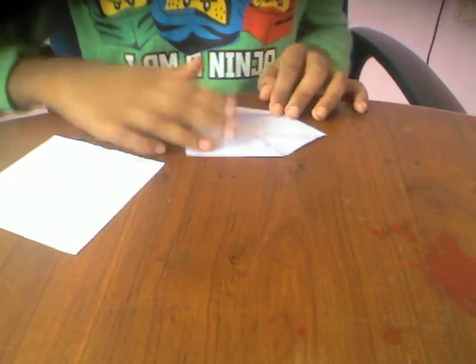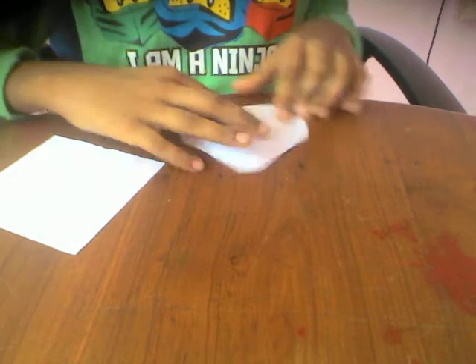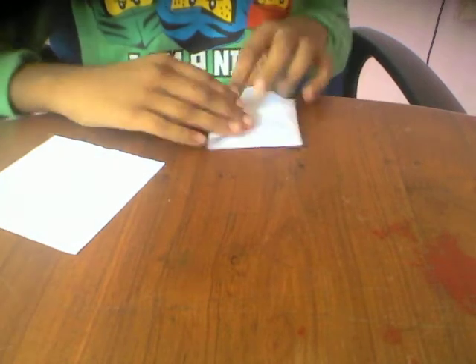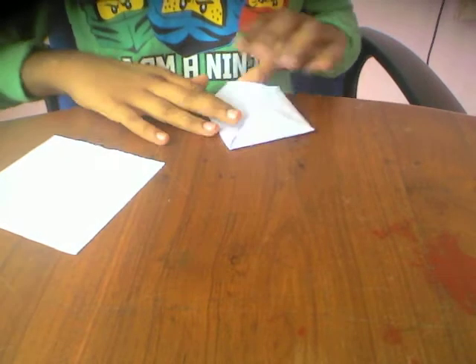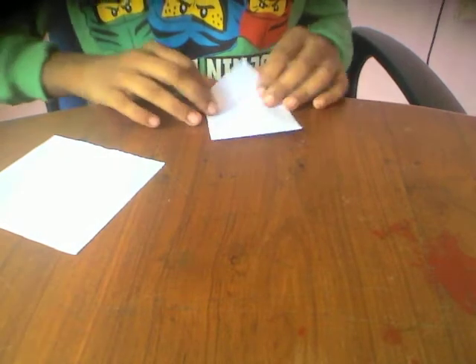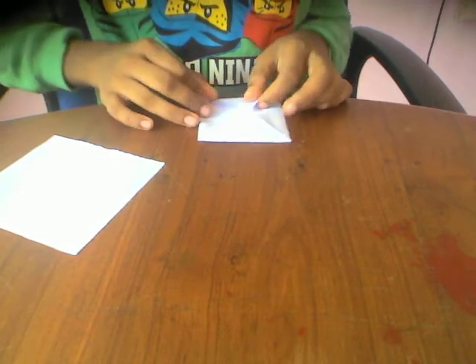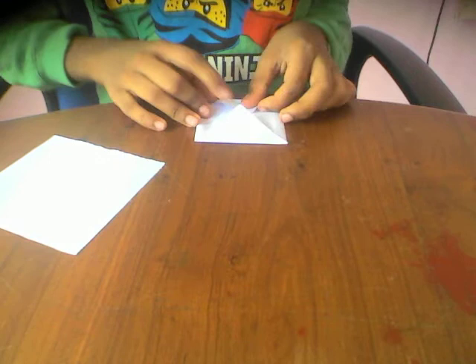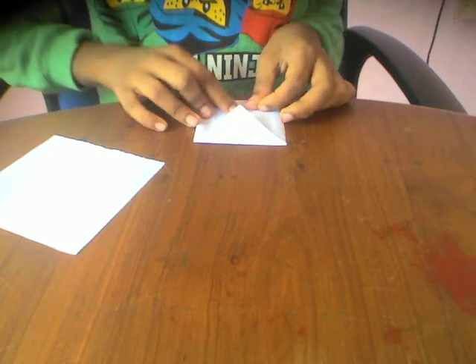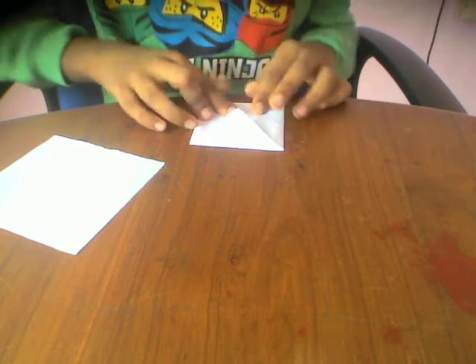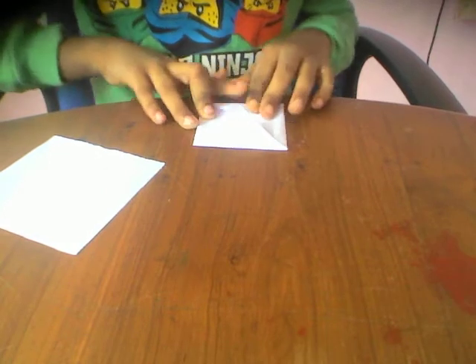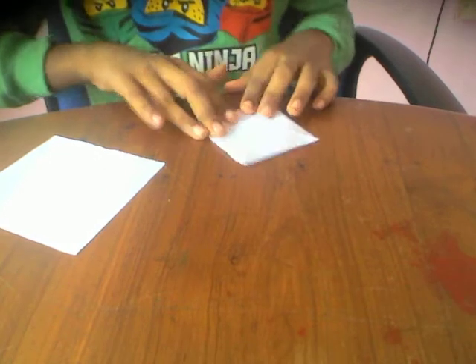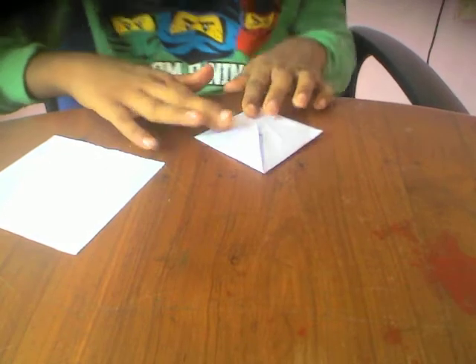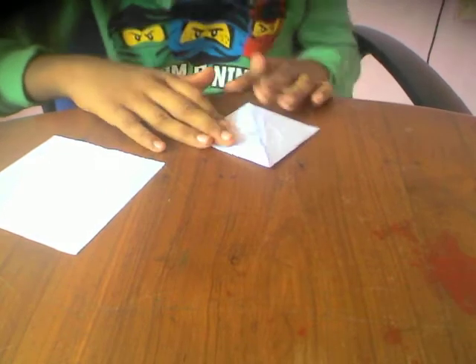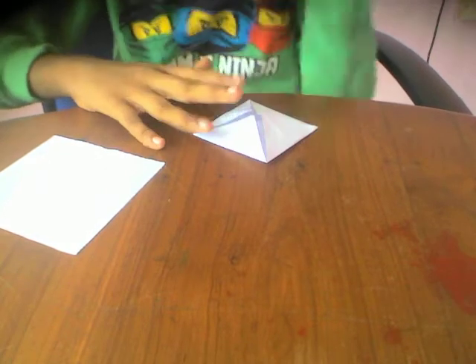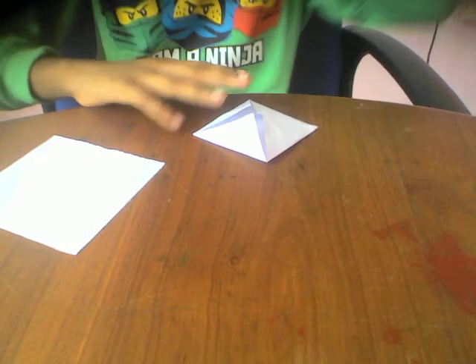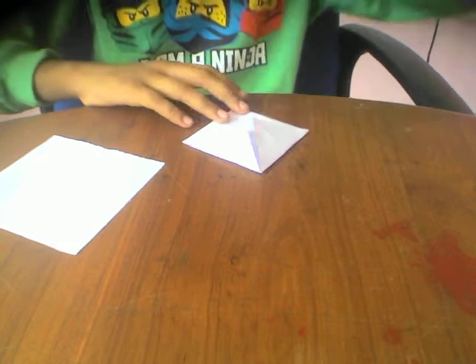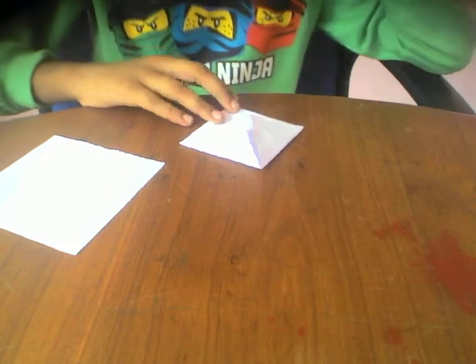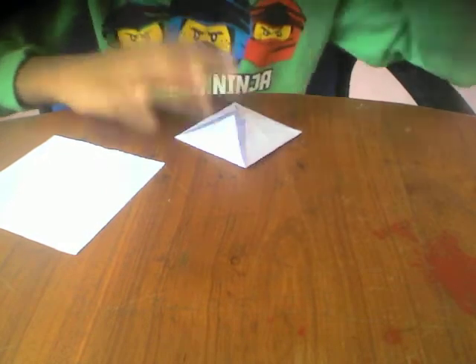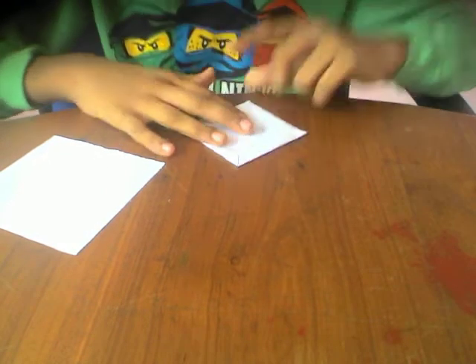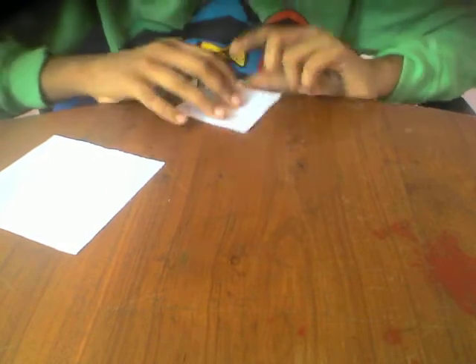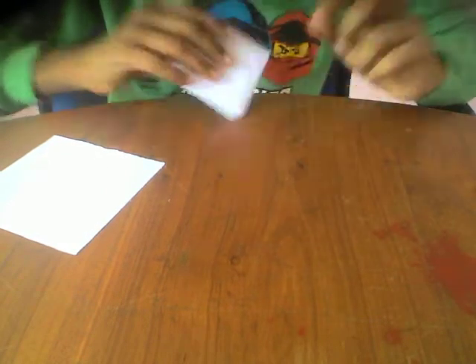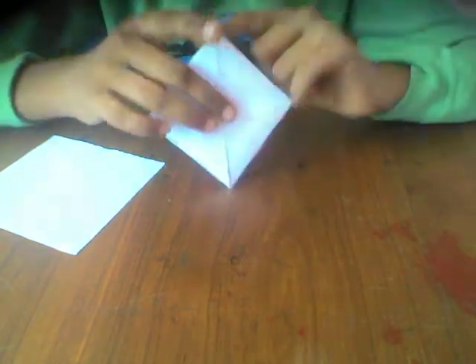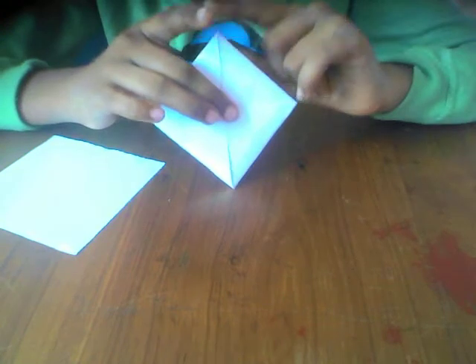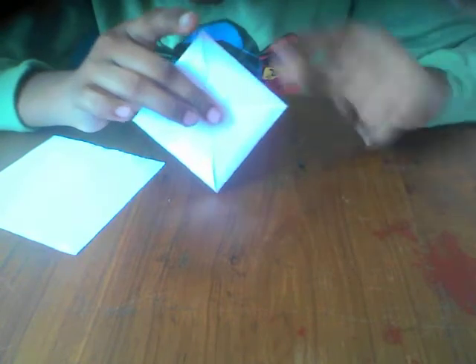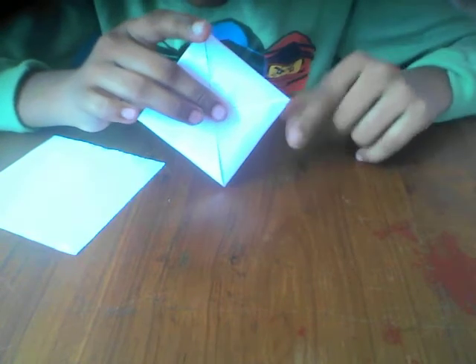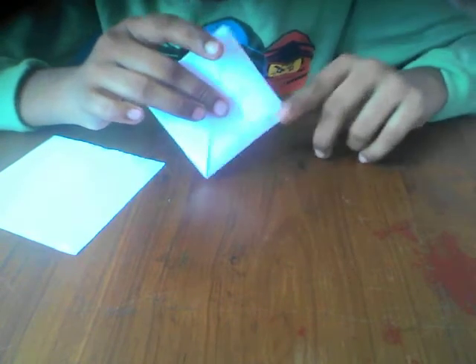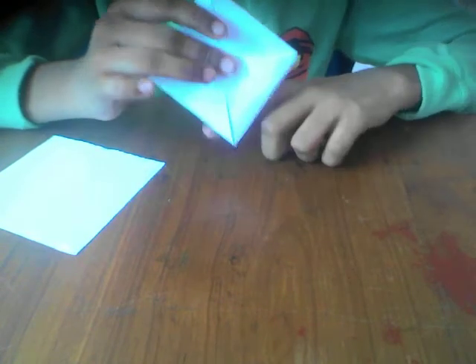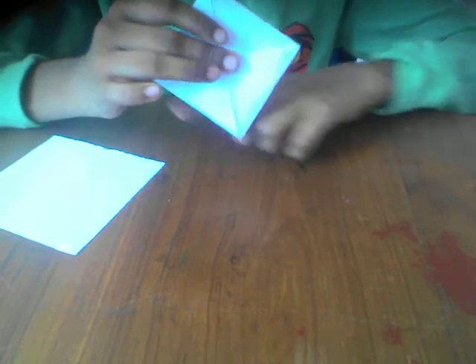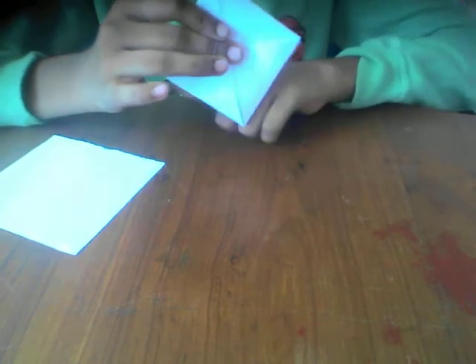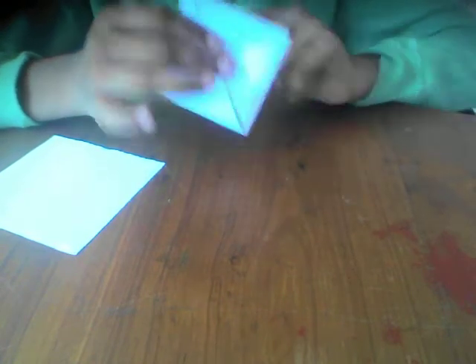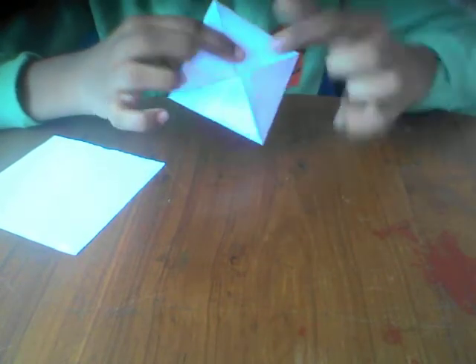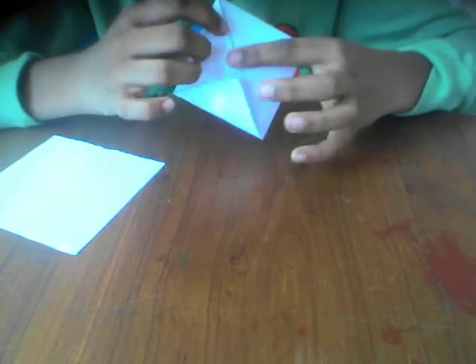And the last one. Again, last time fold this point — these four points to the center again.